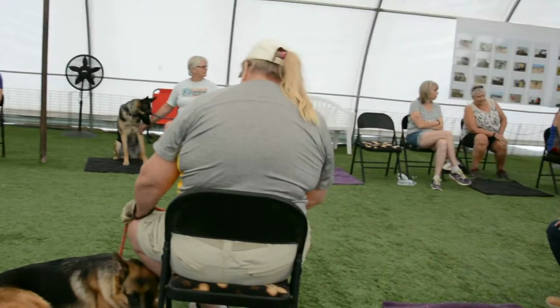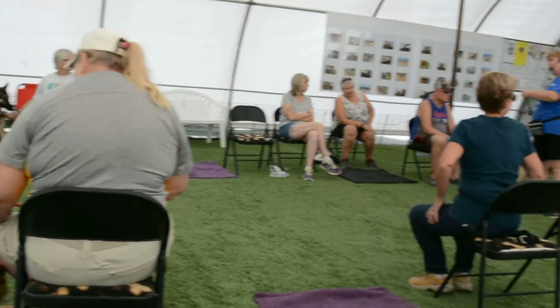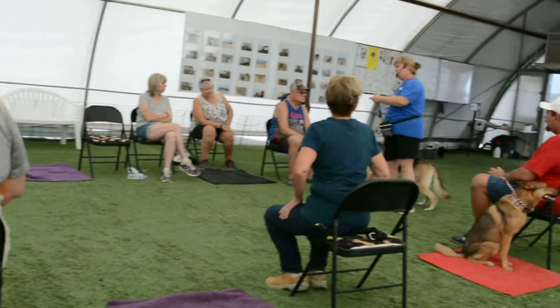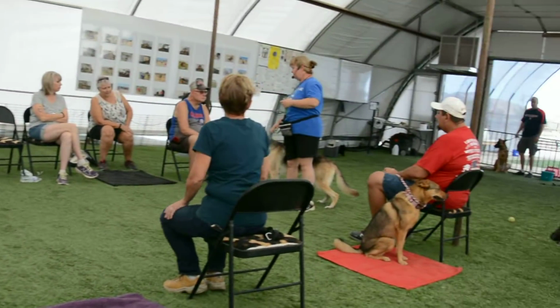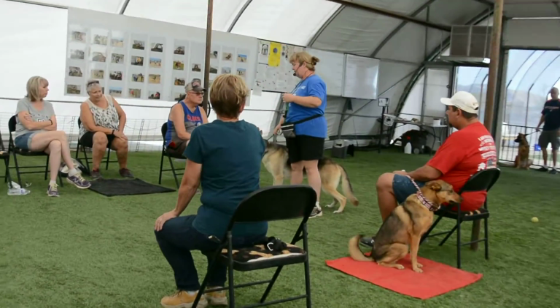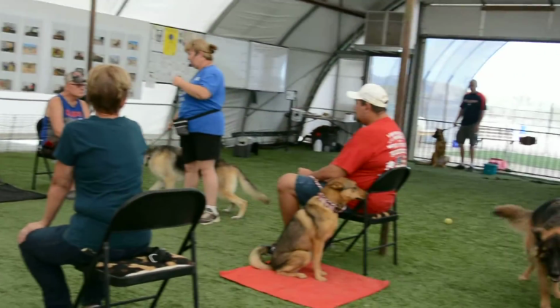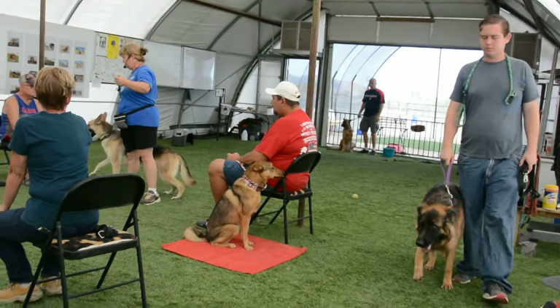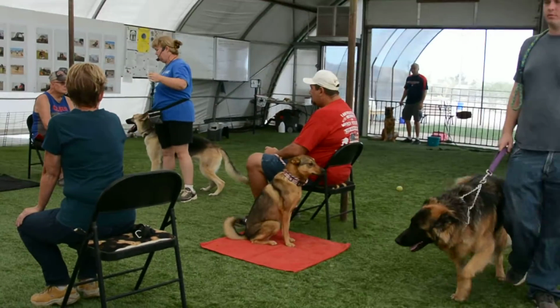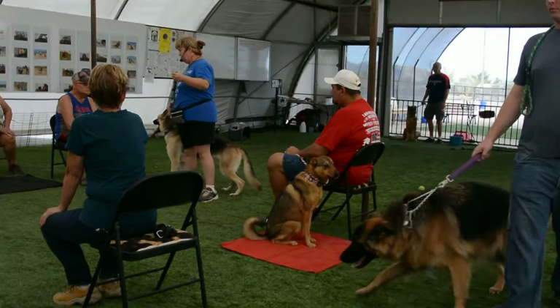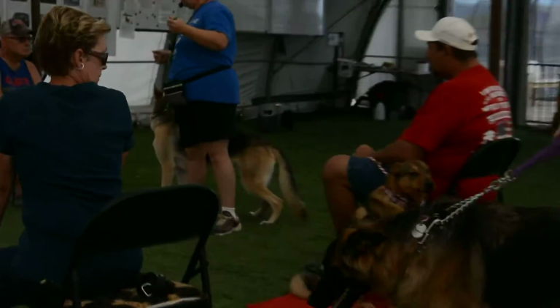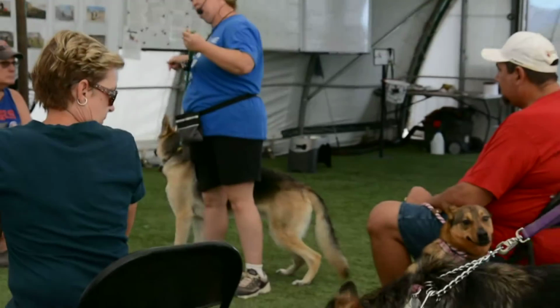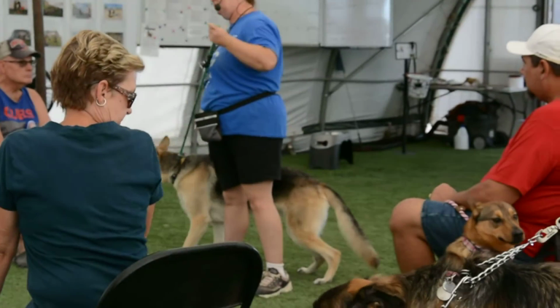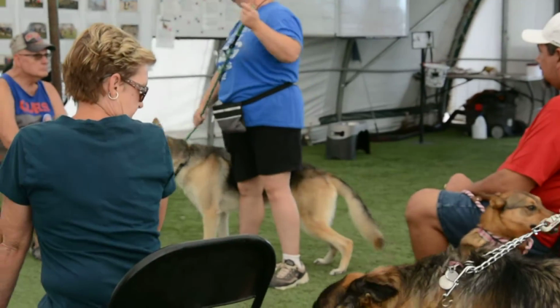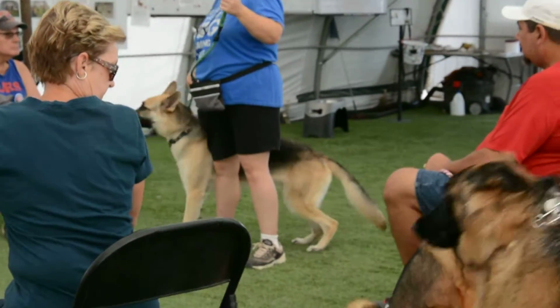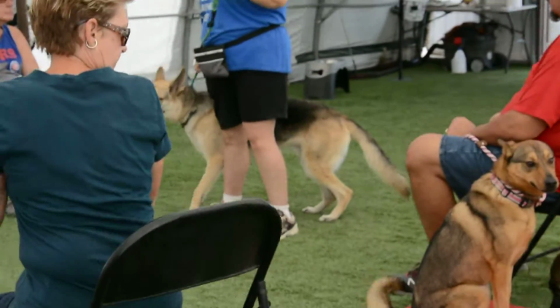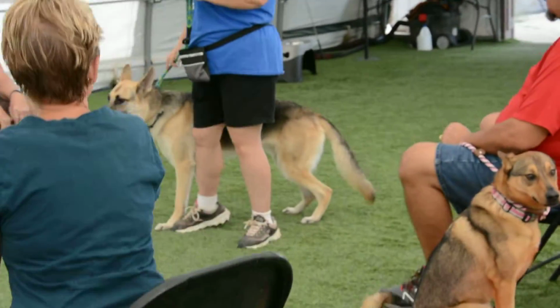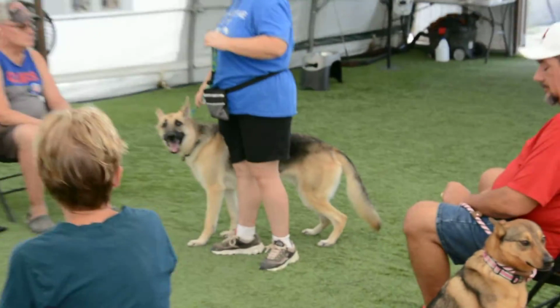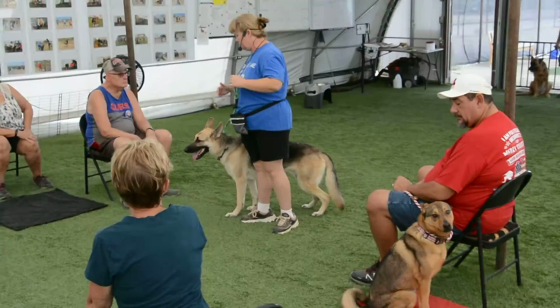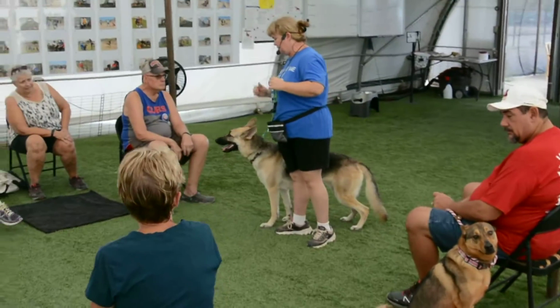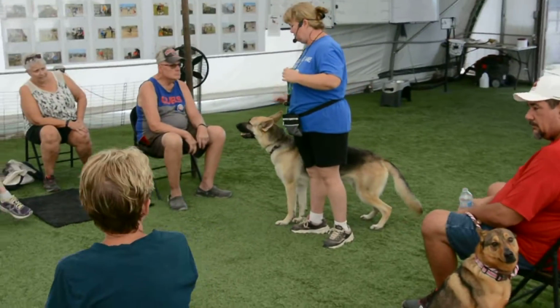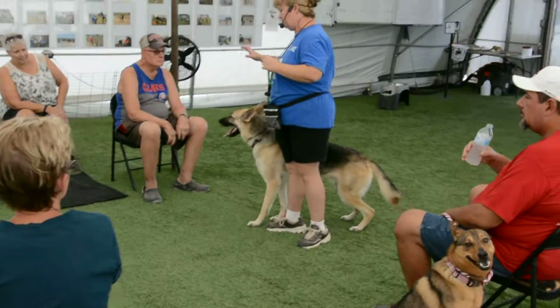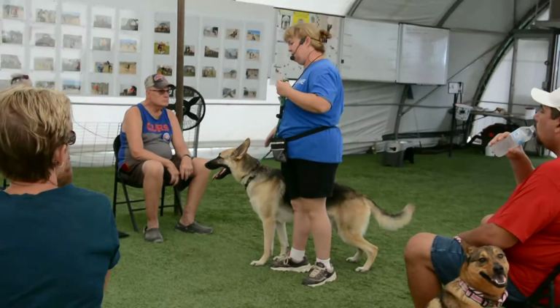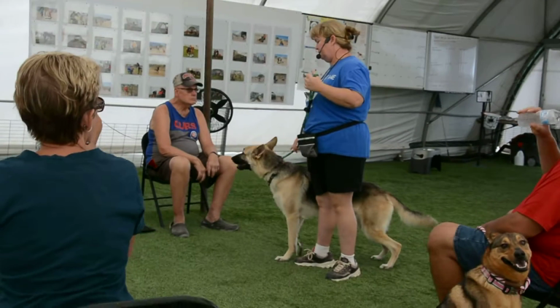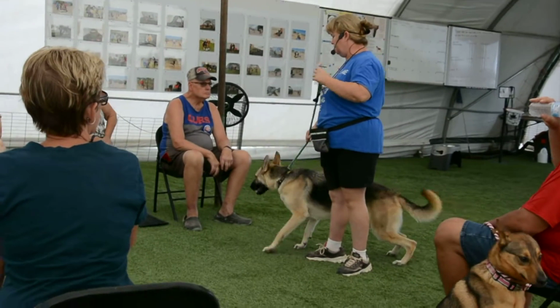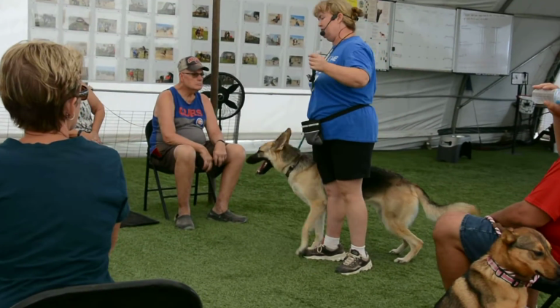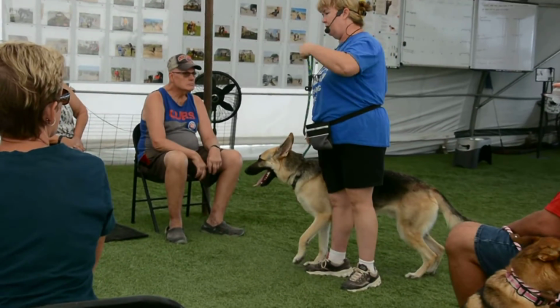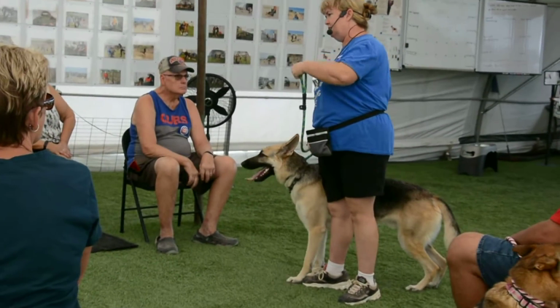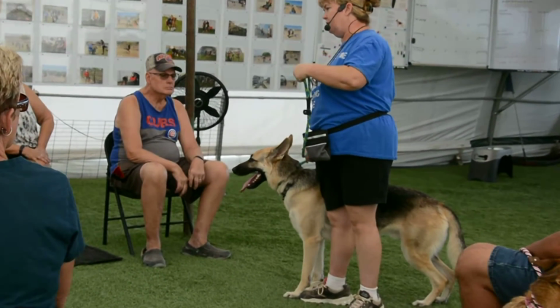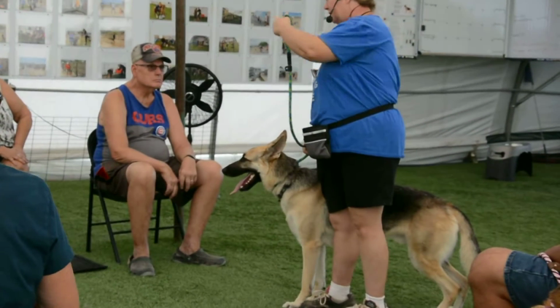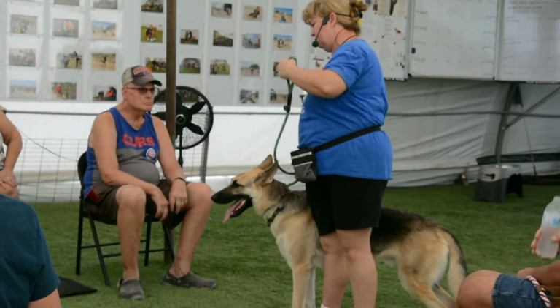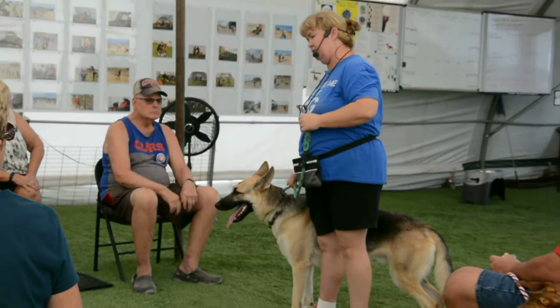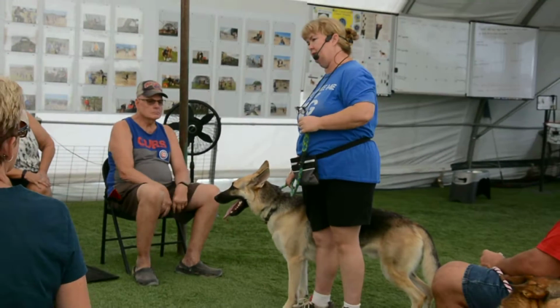If you notice how he's reacting, this is the sign that he's not ready — when he's paying attention to me. And this is hard. This is the hardest thing, since you're sitting right there.